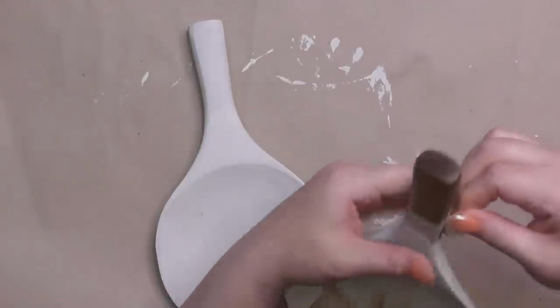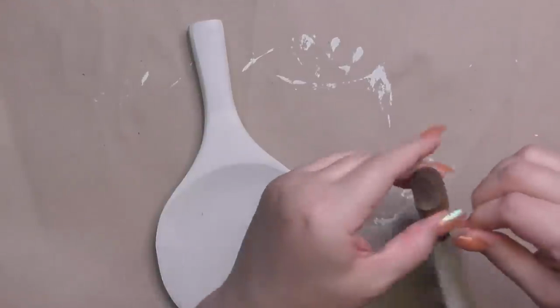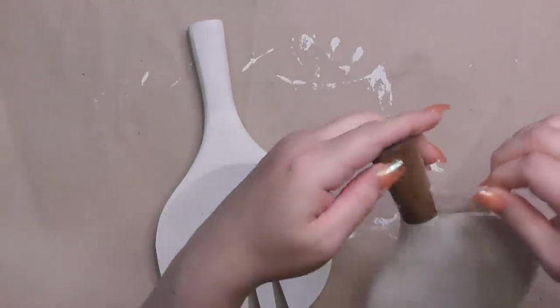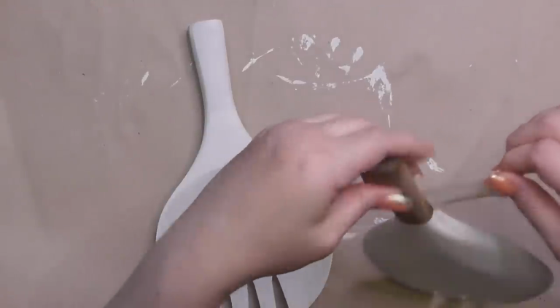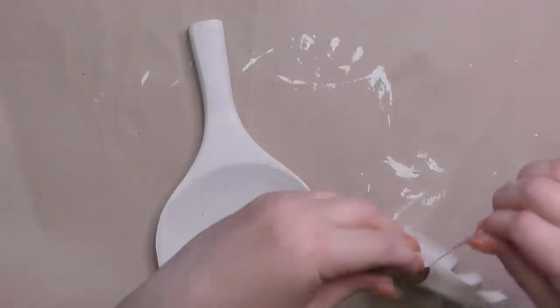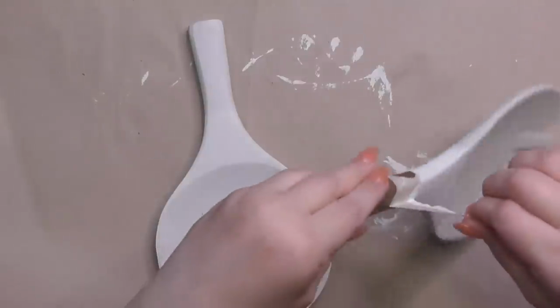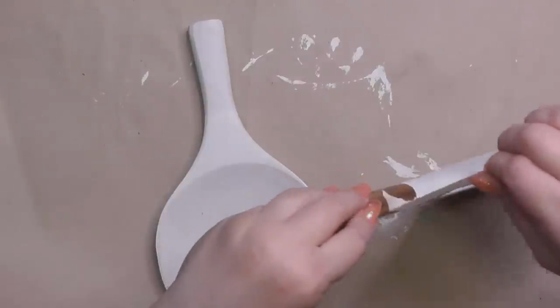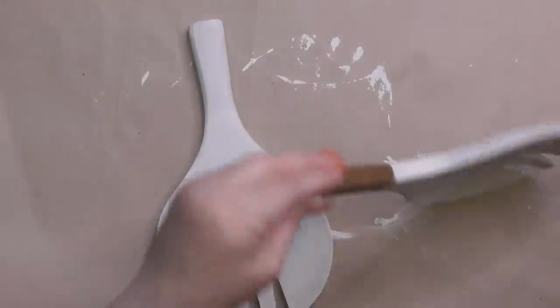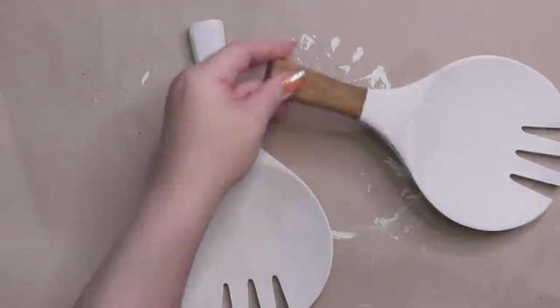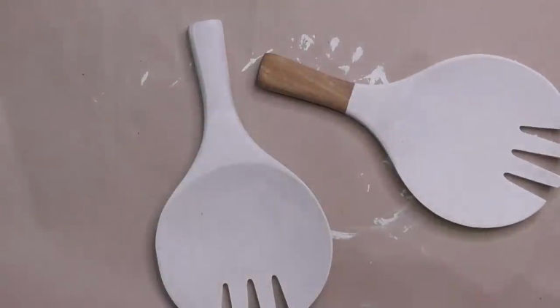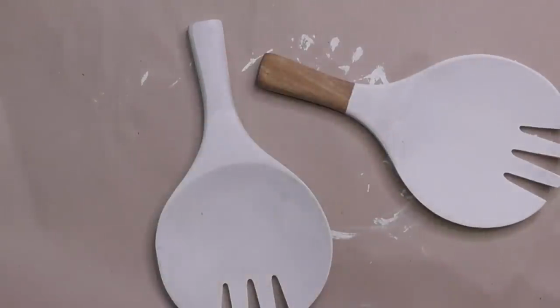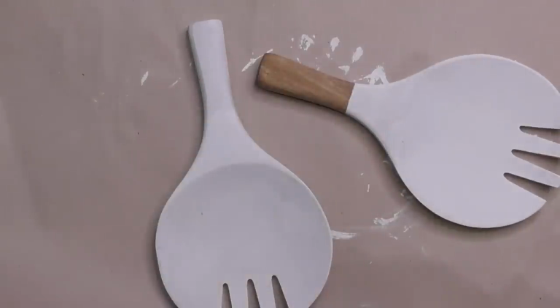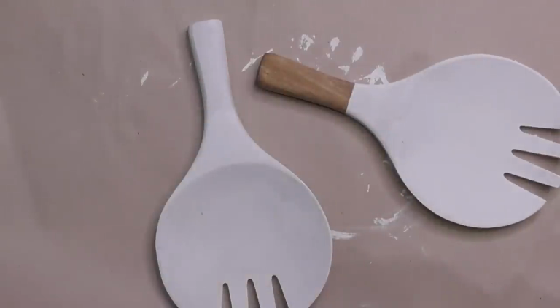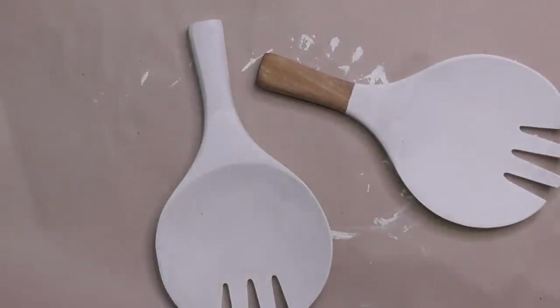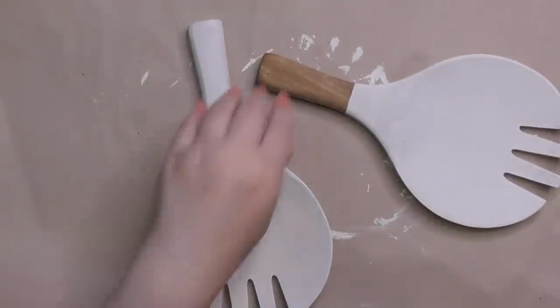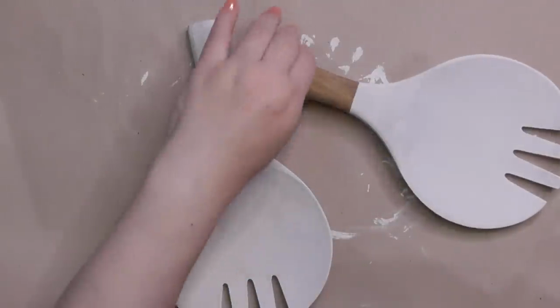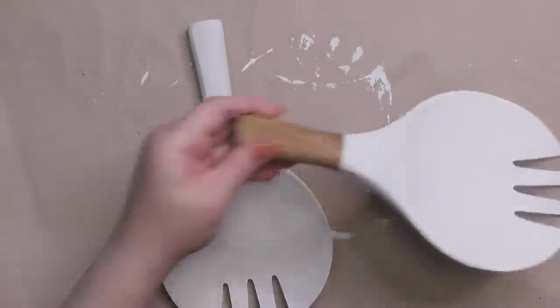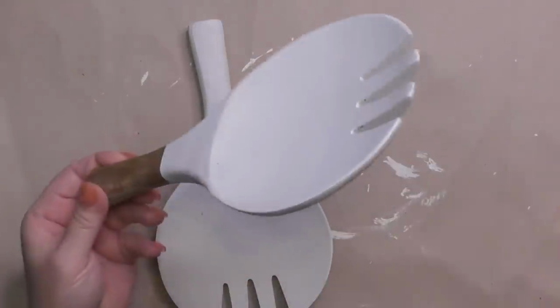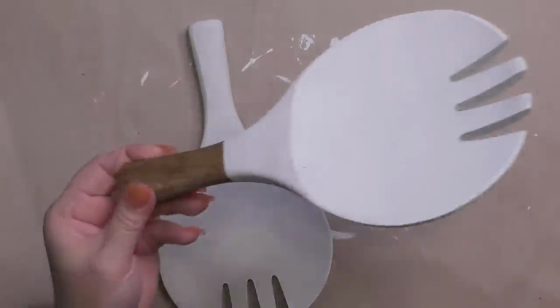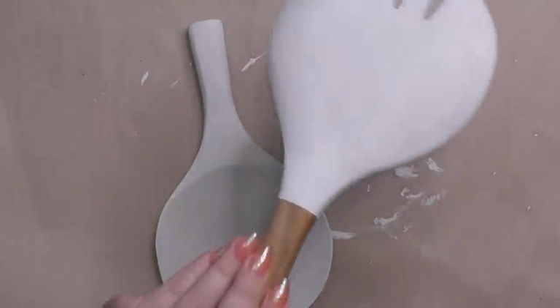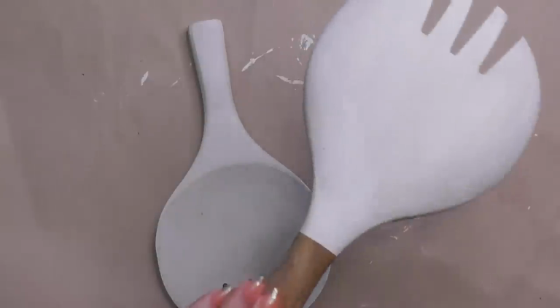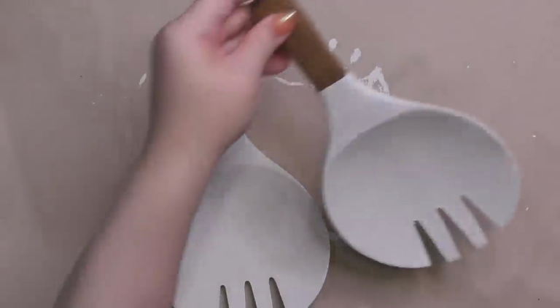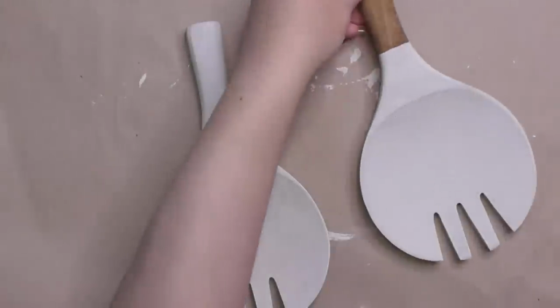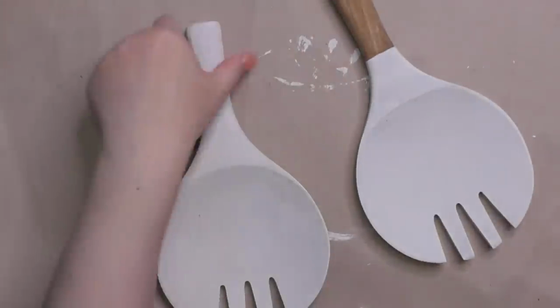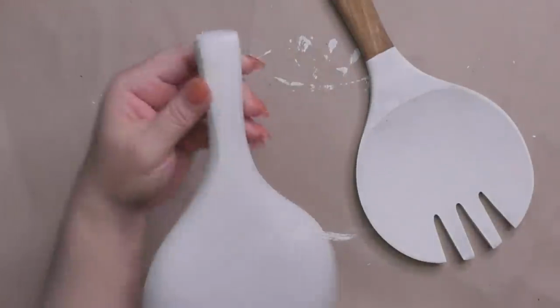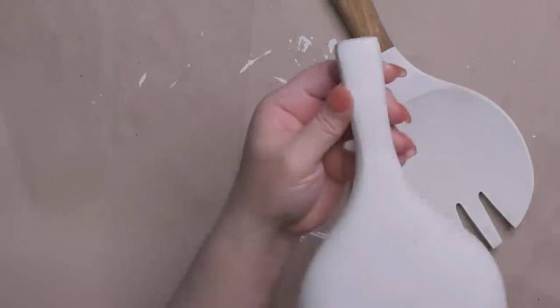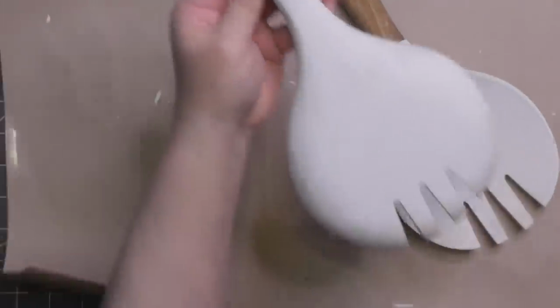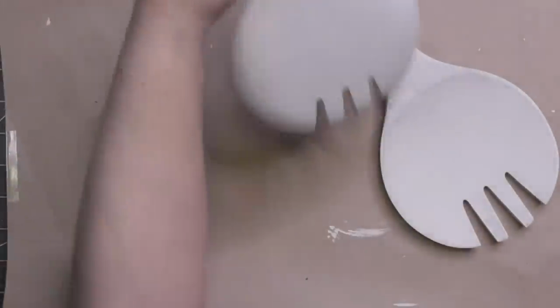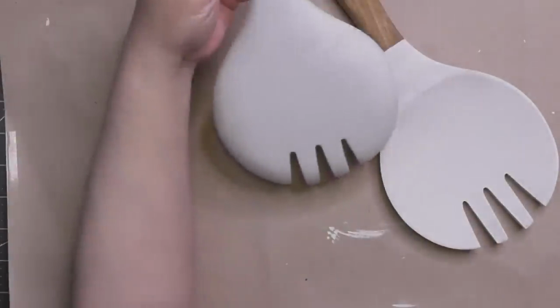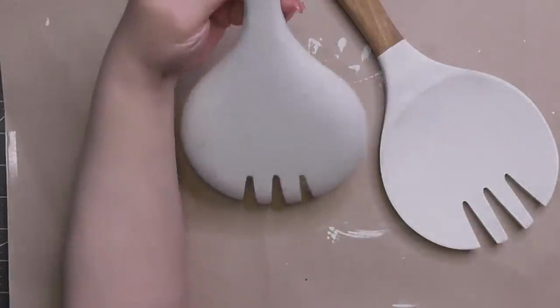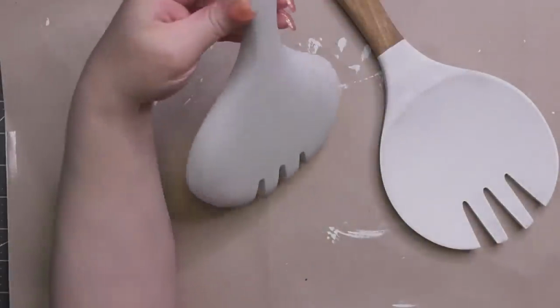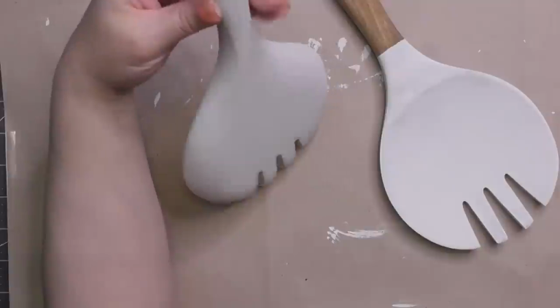This DIY paint is clay-based — I've mentioned that. It is reactivated by water, which is why you need to seal it. I did two coats of each spoon to get a good solid color. Now that they're fully dry, I took the masking tape off and got a good clean line. Now we've got two dry spoons and we're ready to start distressing.